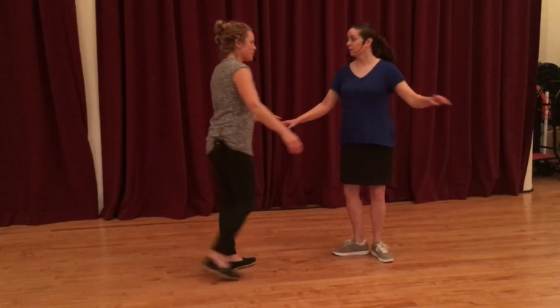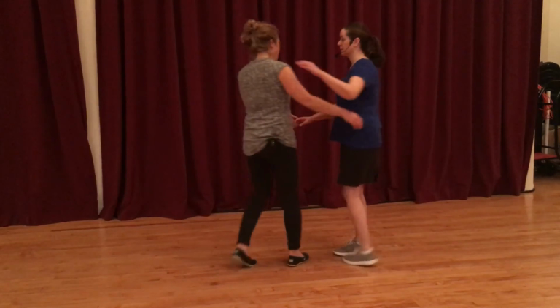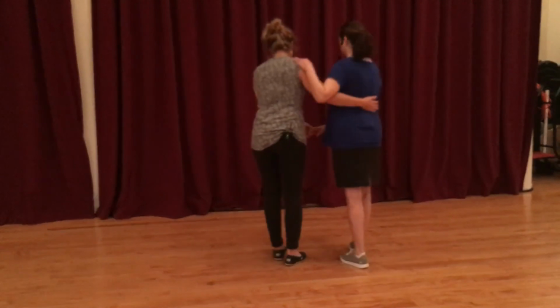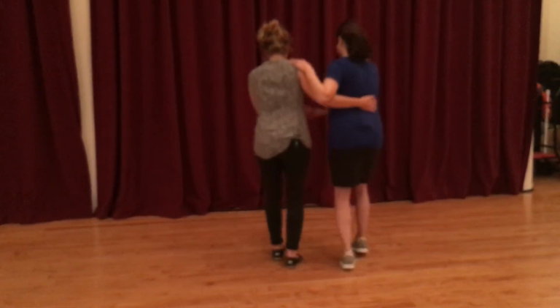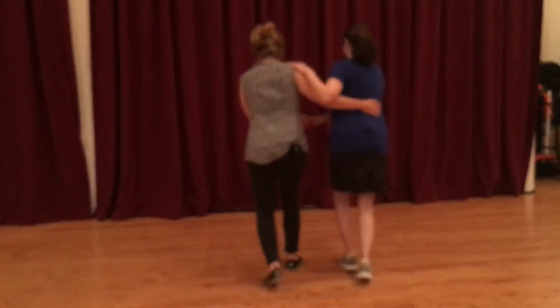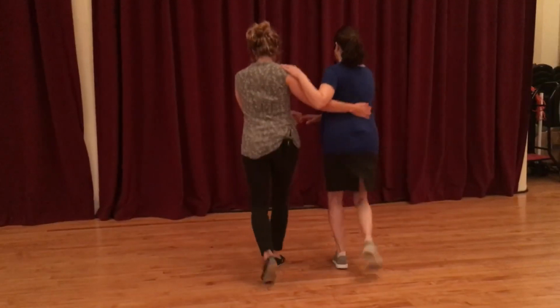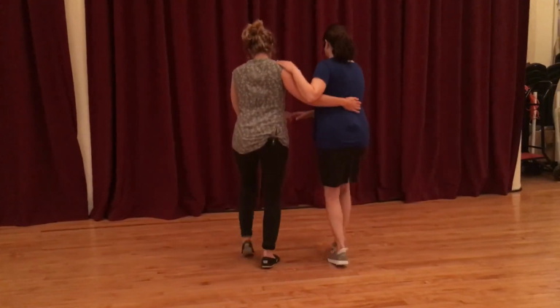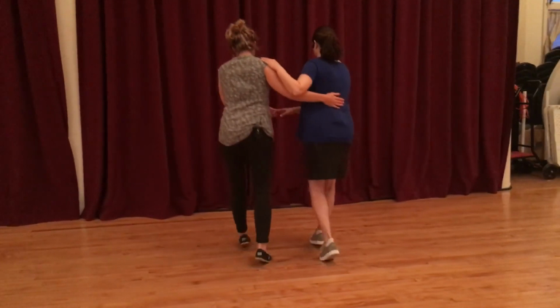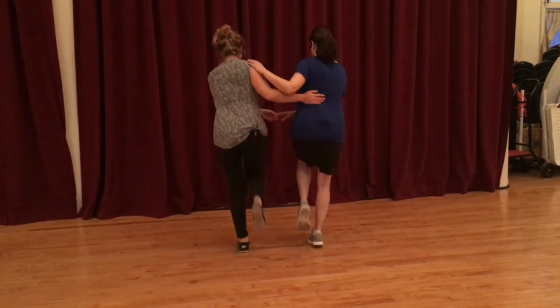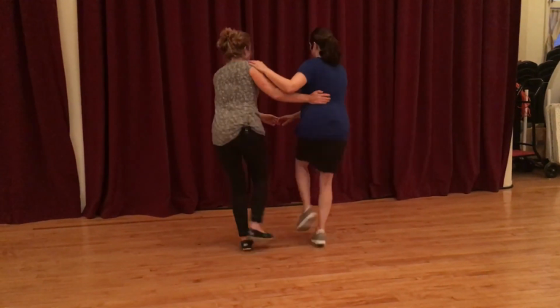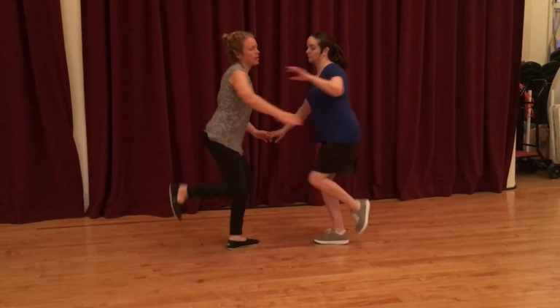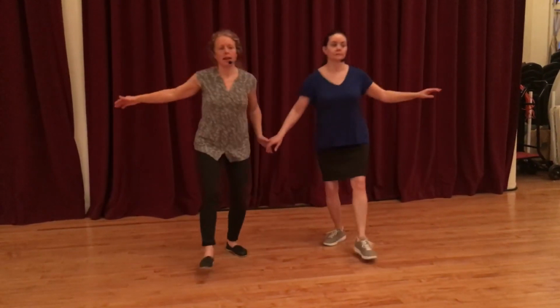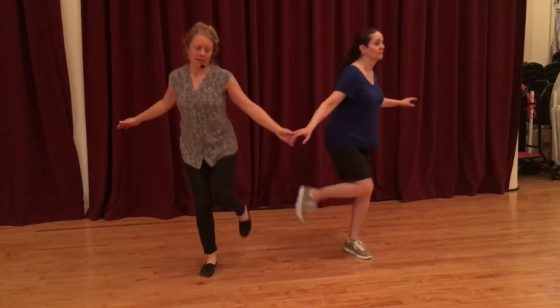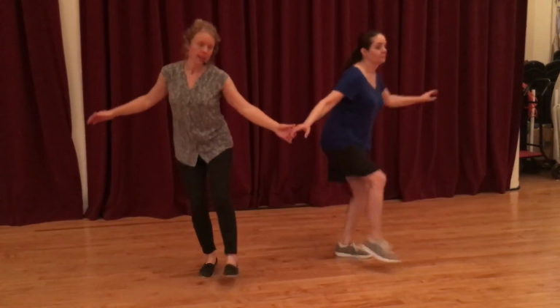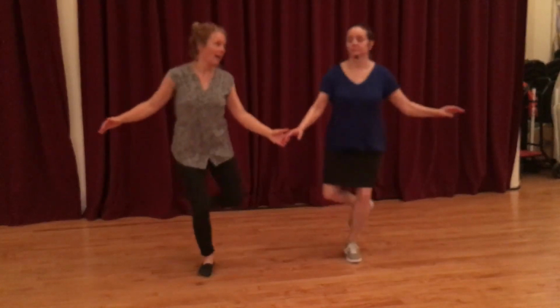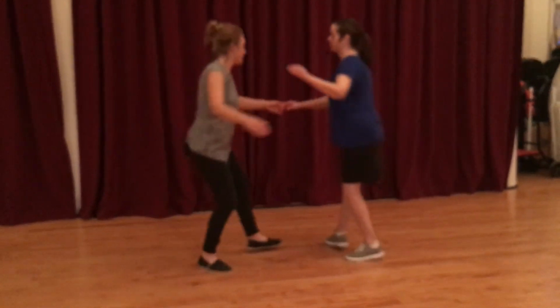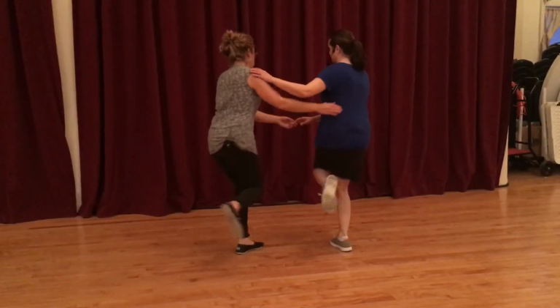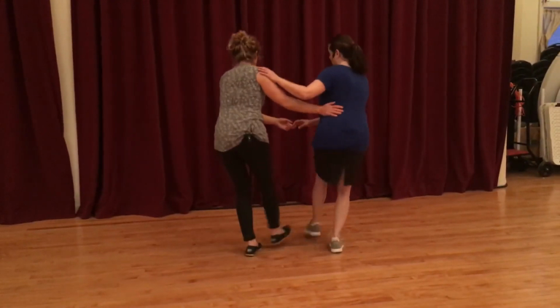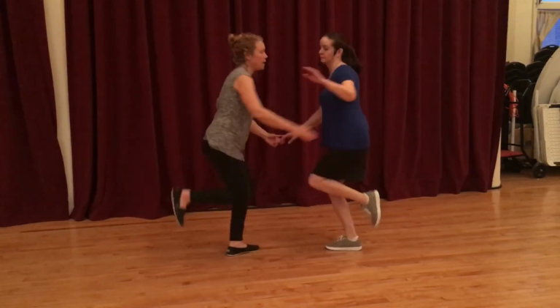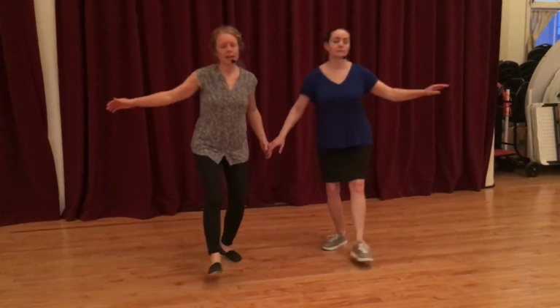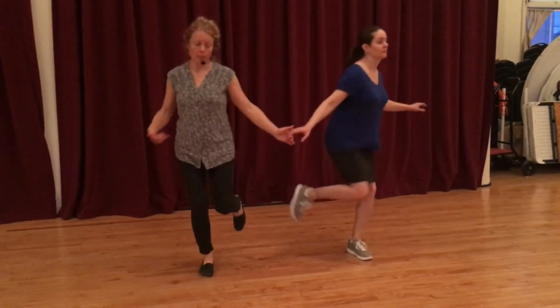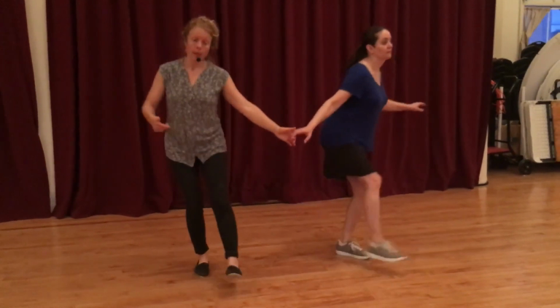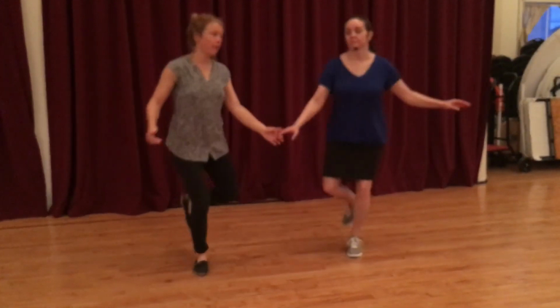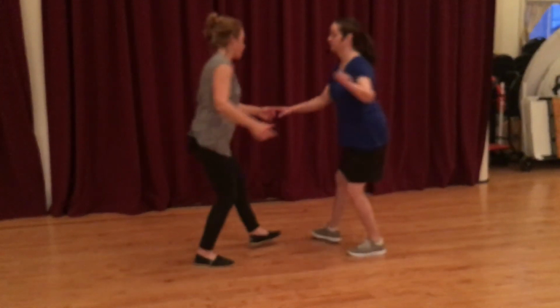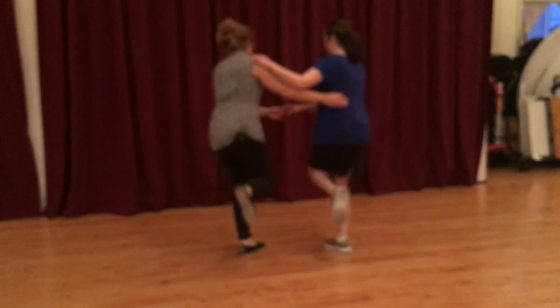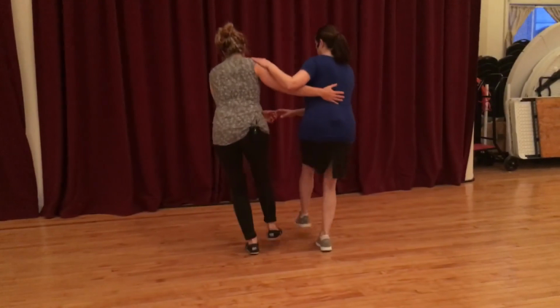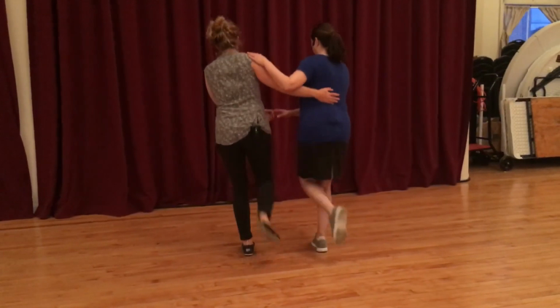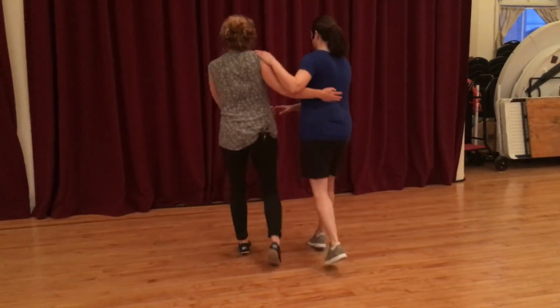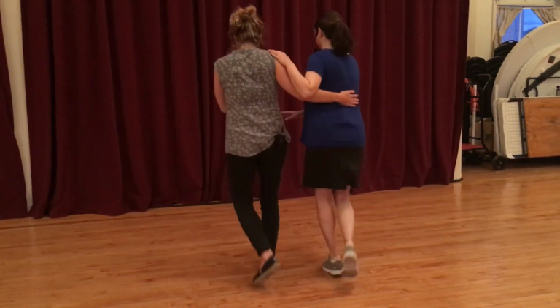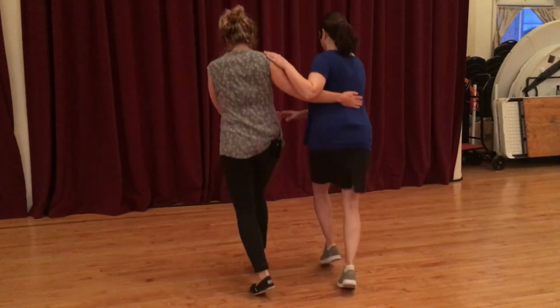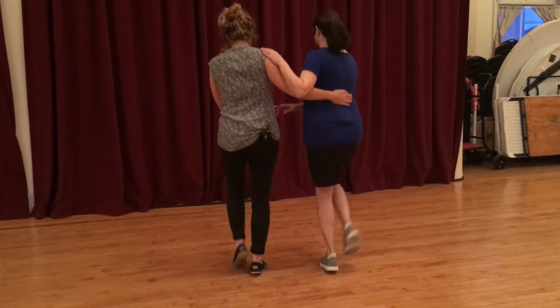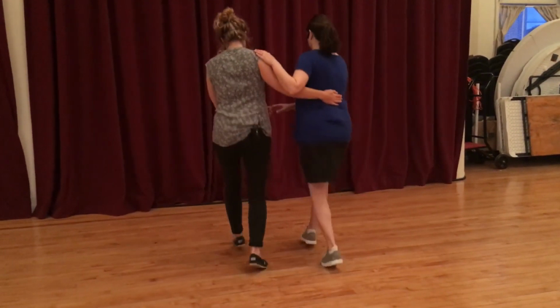So we put it together: one, two, three, four, five, six, seven, six, and just kick and kick, step, kick and kick, step, and then coming back together — five, six, seven — and back to face it.